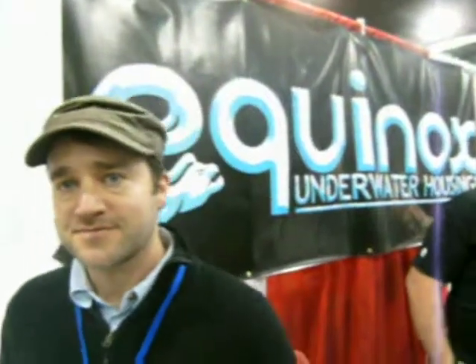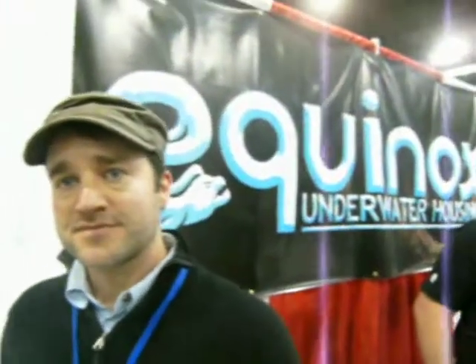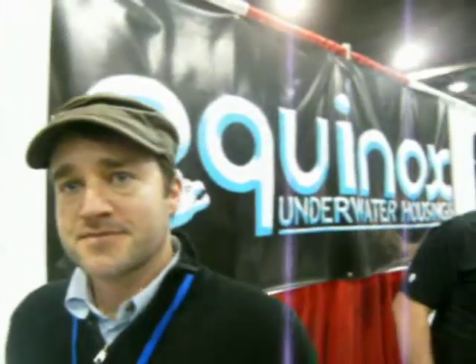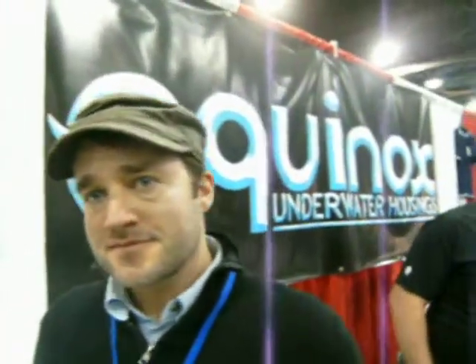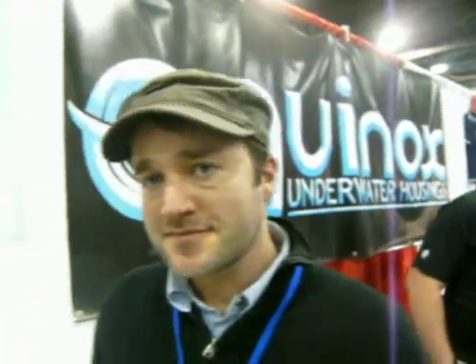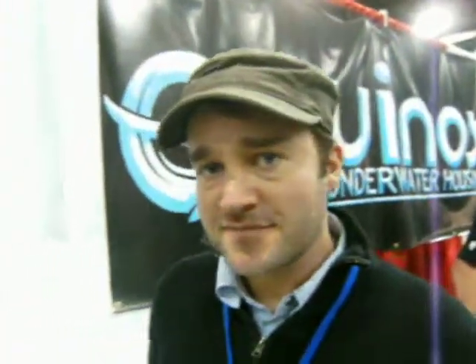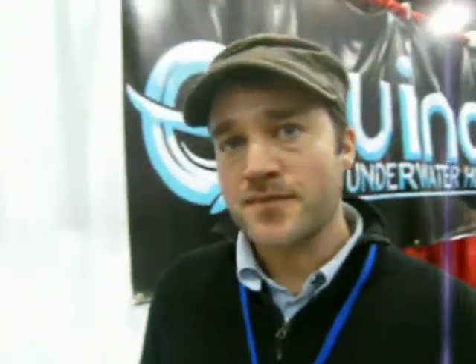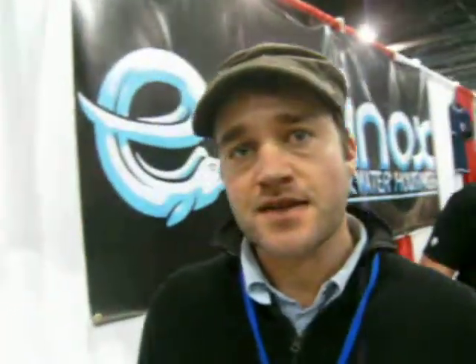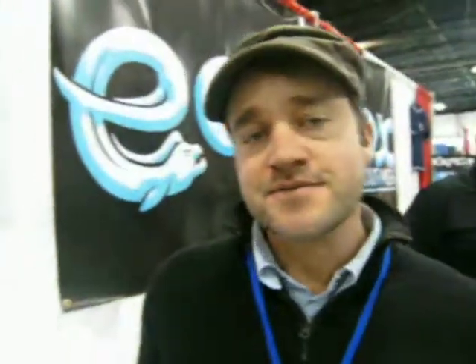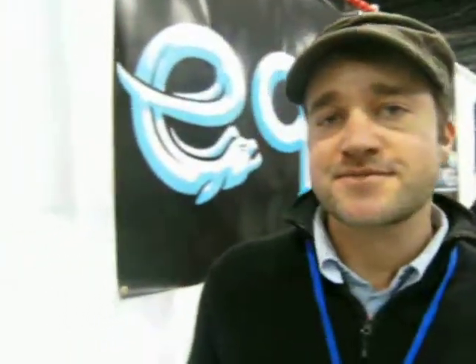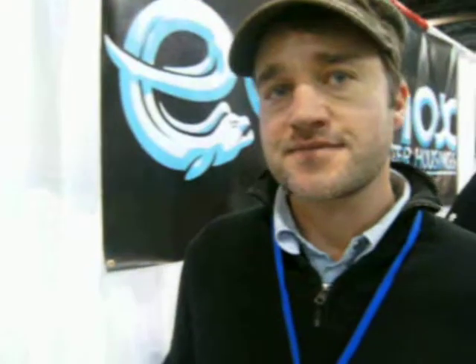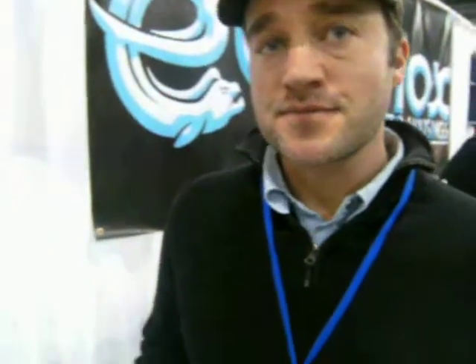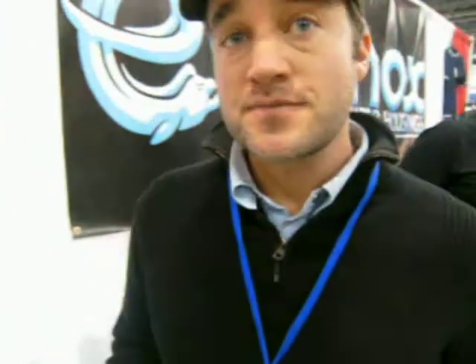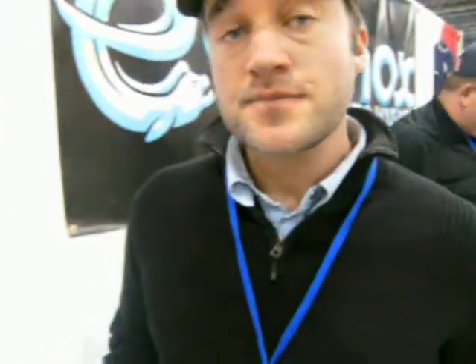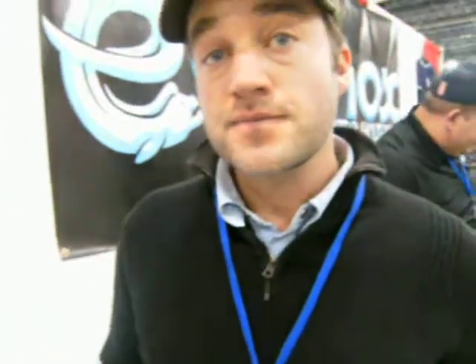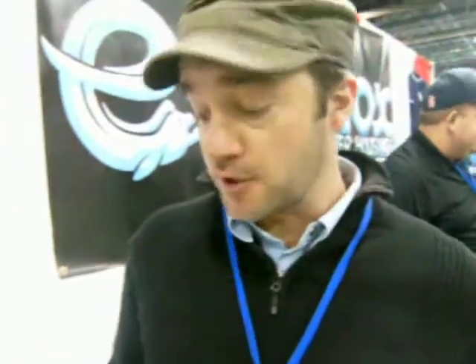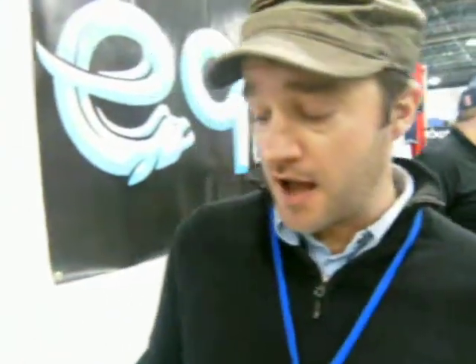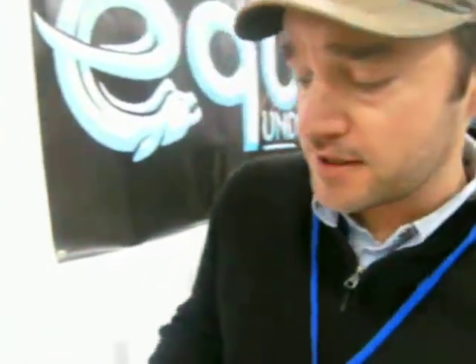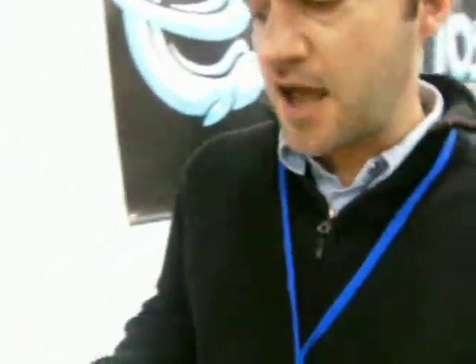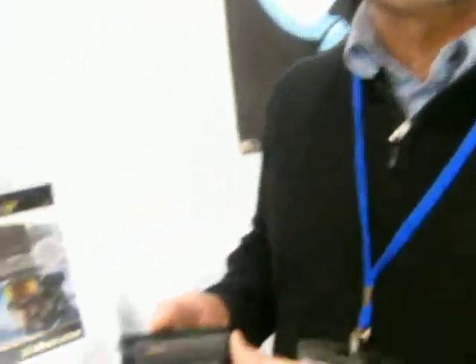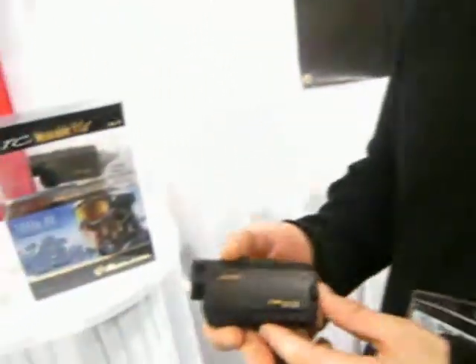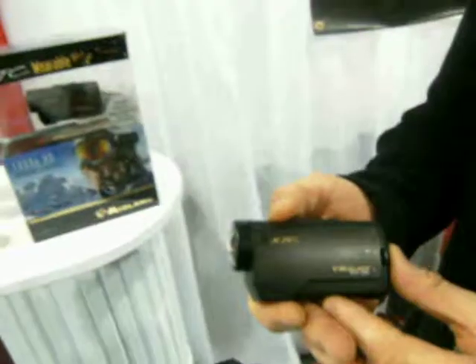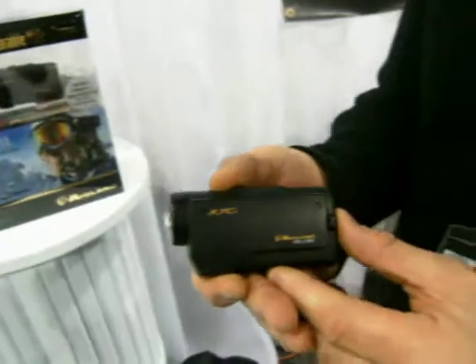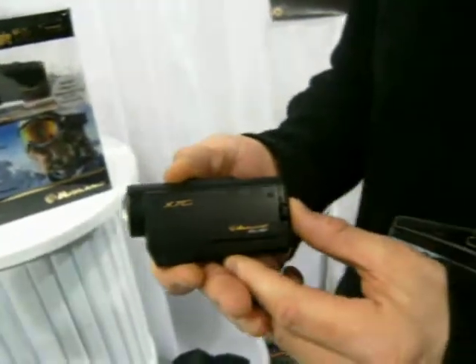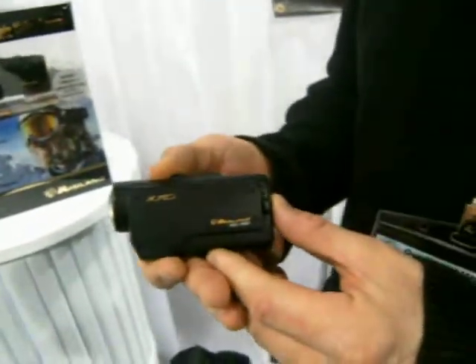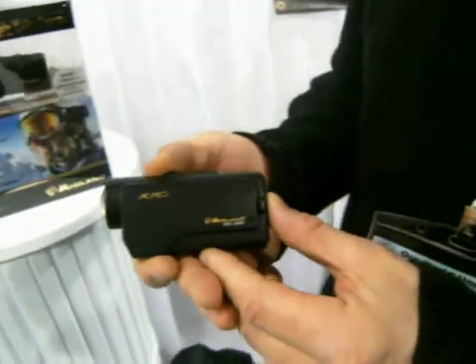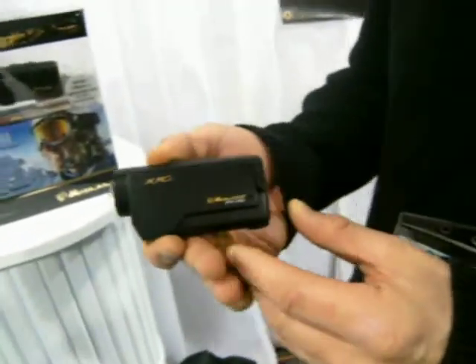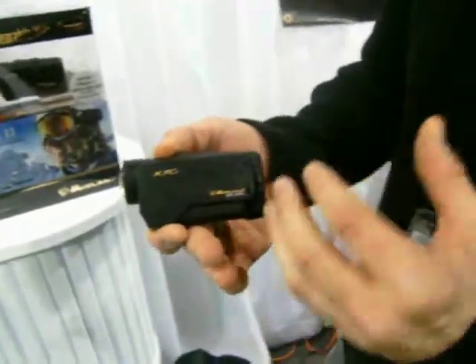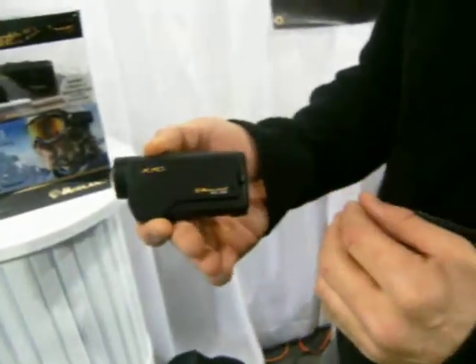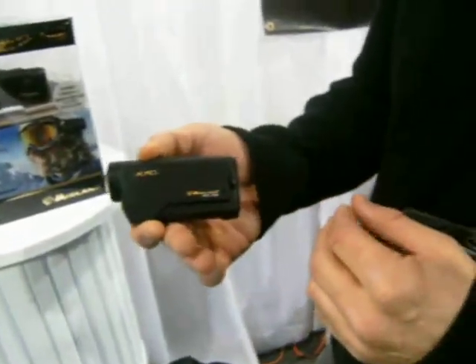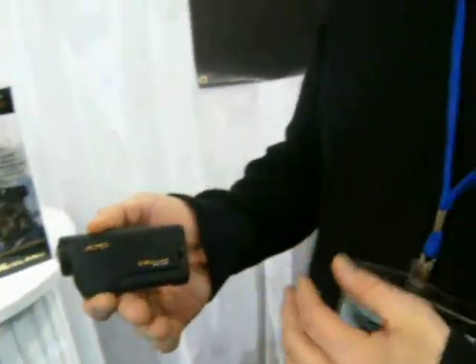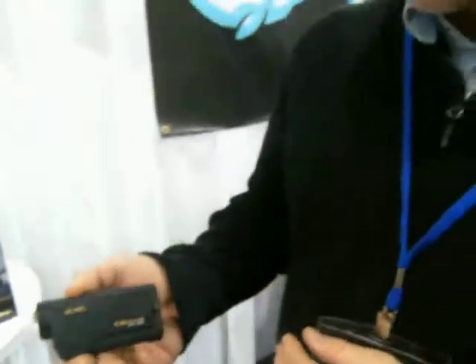I'm here with Equinox Underwater Housings, and I'm with Mike Felix. Mike, do you want to tell us a little bit about the new system that you have? Absolutely. This is from Midland Radio. It's the XTC action camera. This is our 1080p model we just came out with recently.